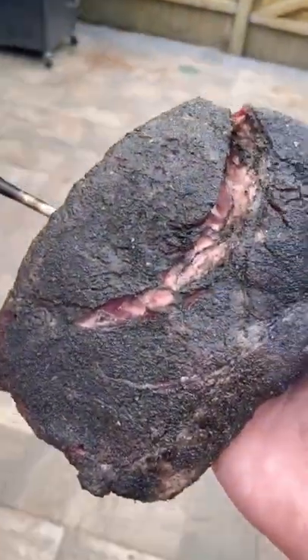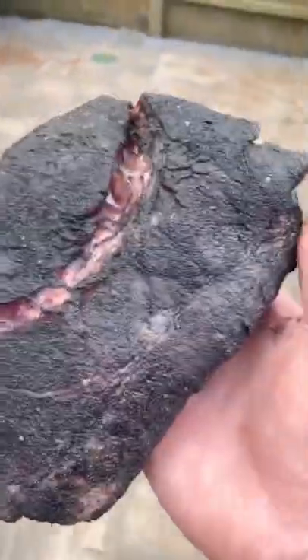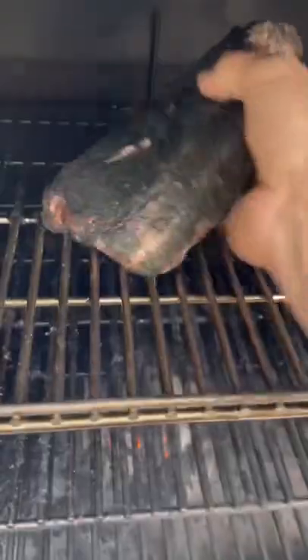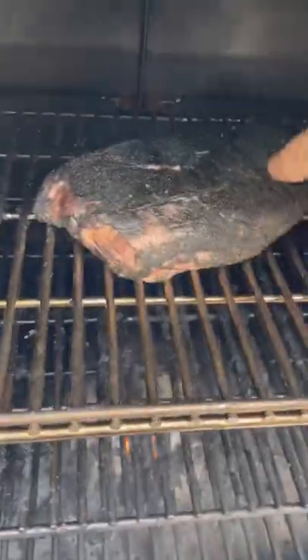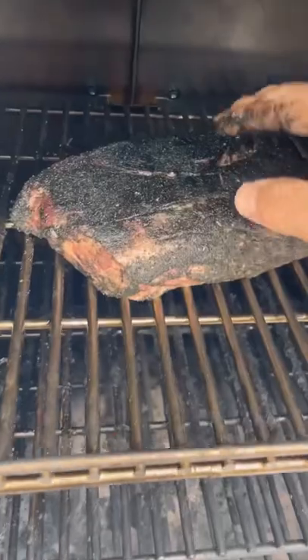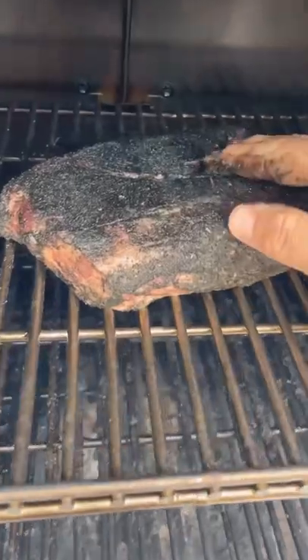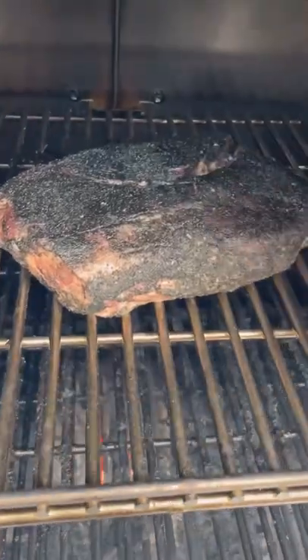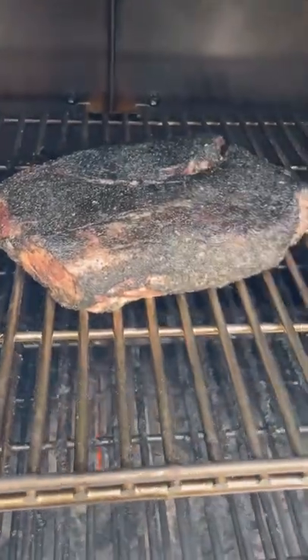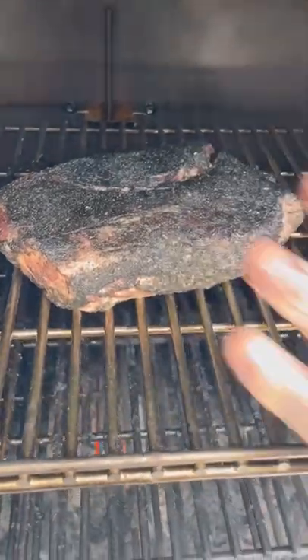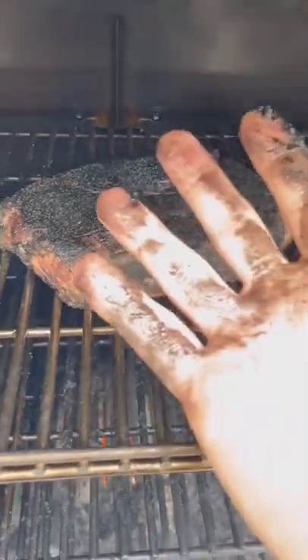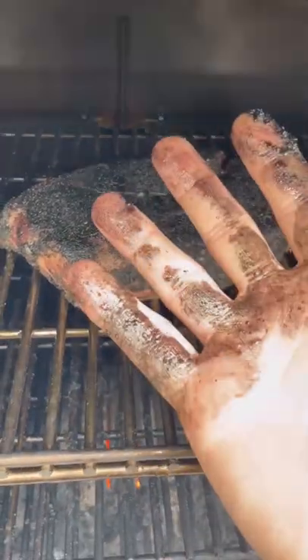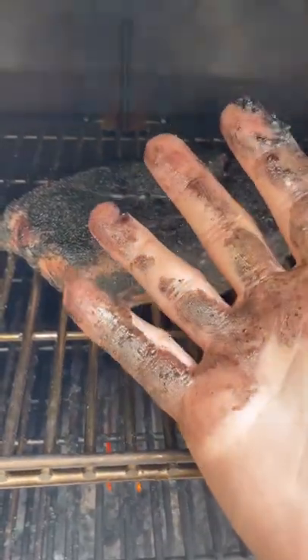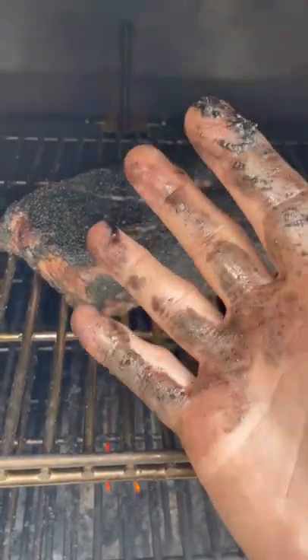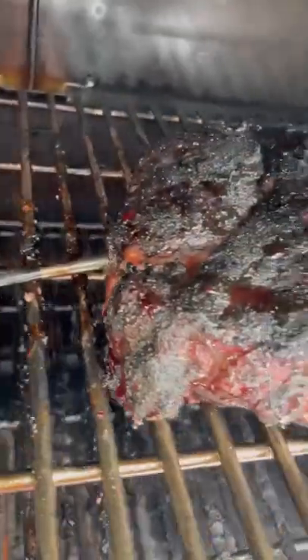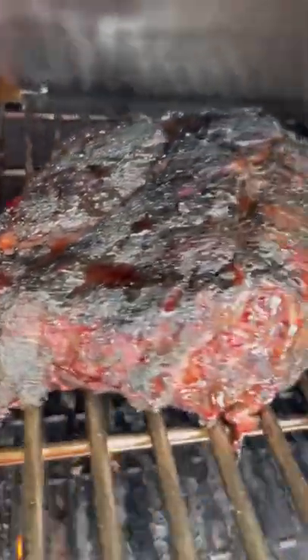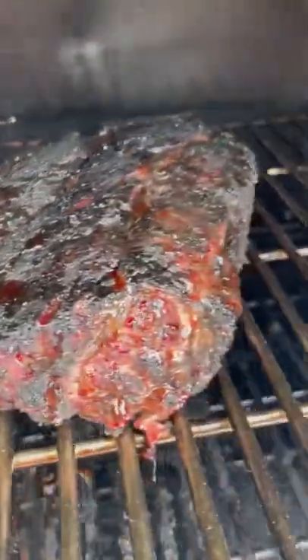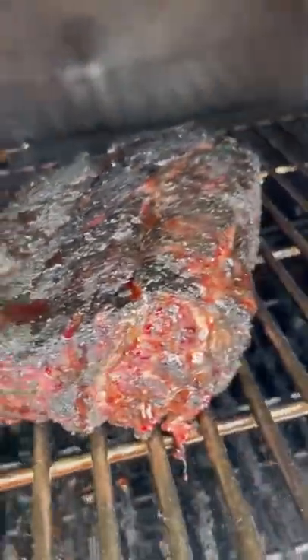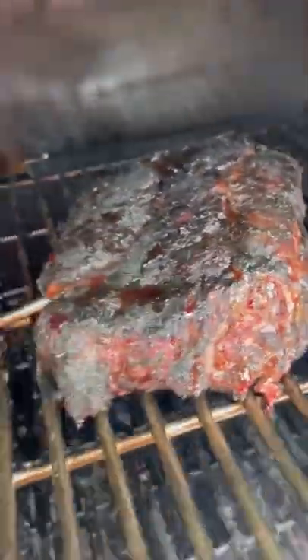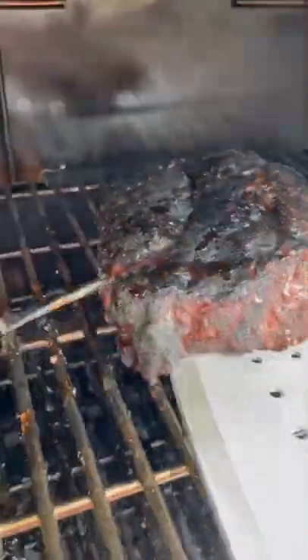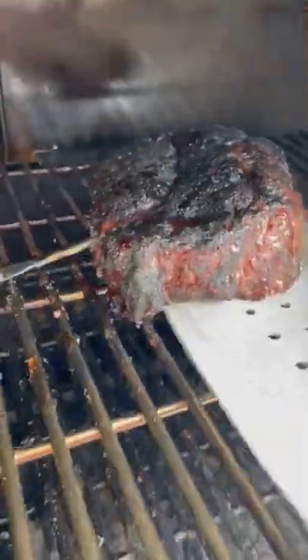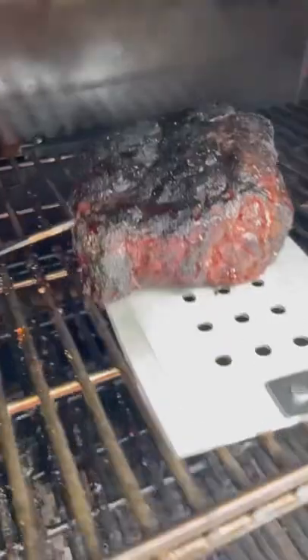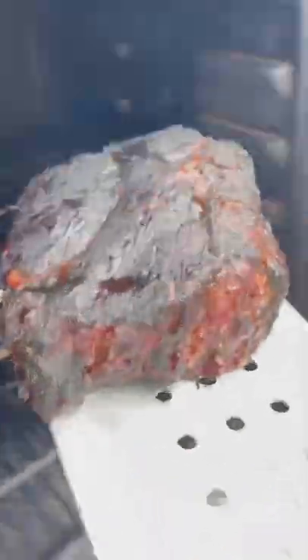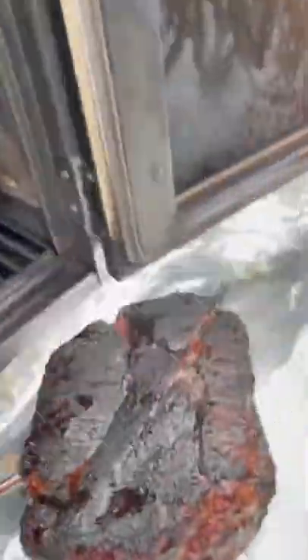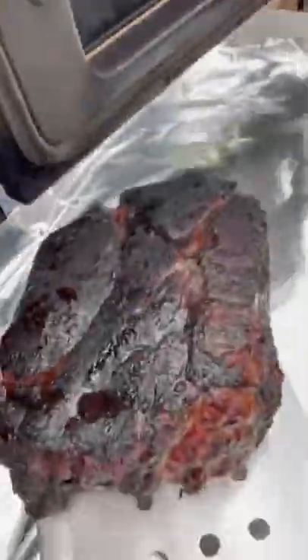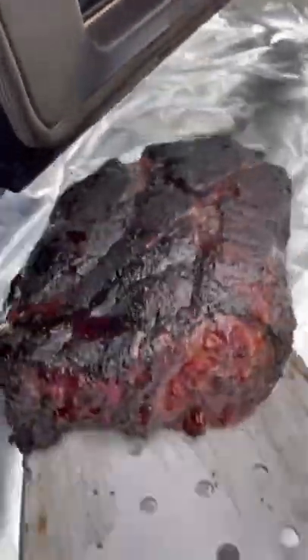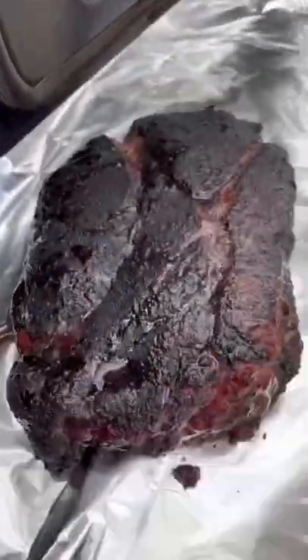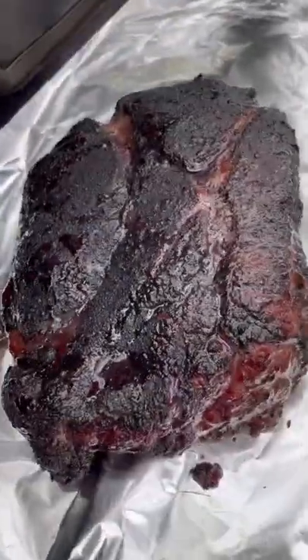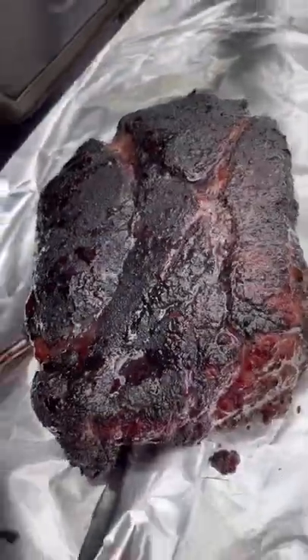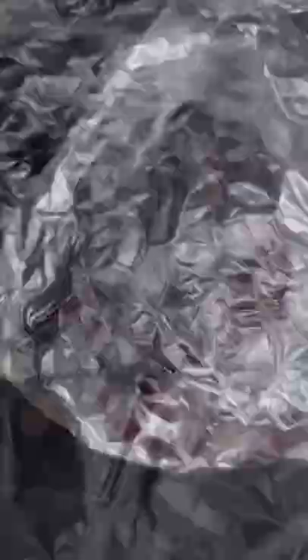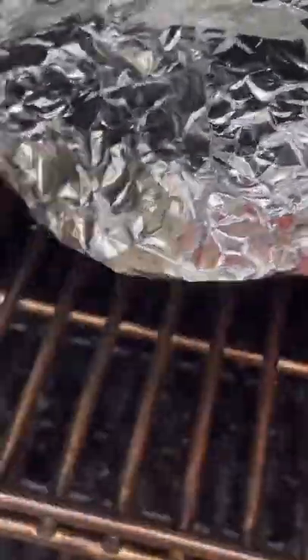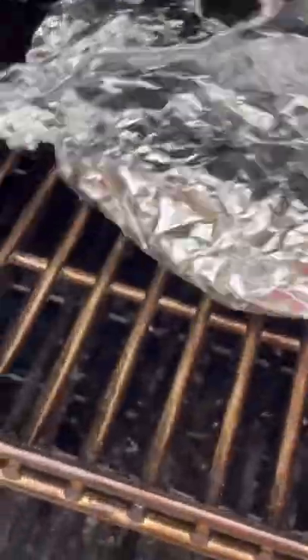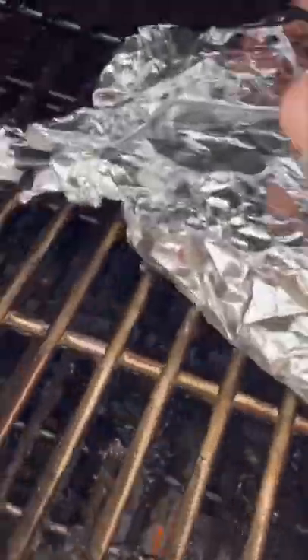Running the smoker at 300 until the chuck roast hits 165 internal. Once we get there, we wrap it real tight in foil and put it back on until it reaches 200 internal.